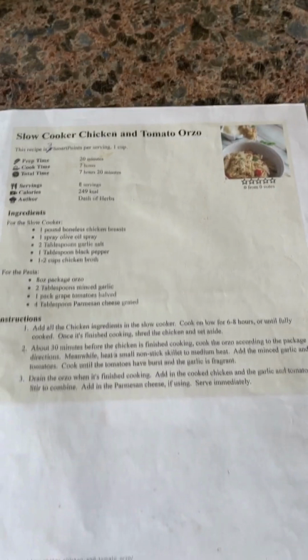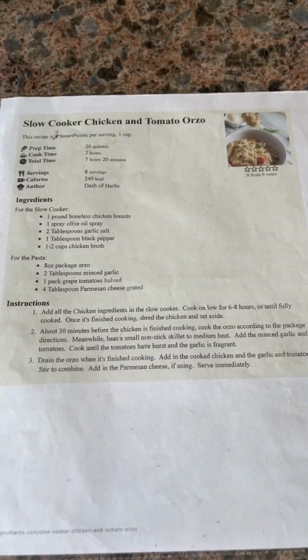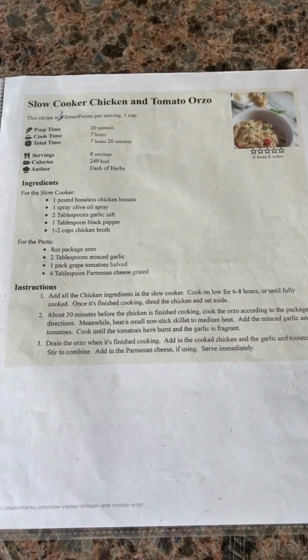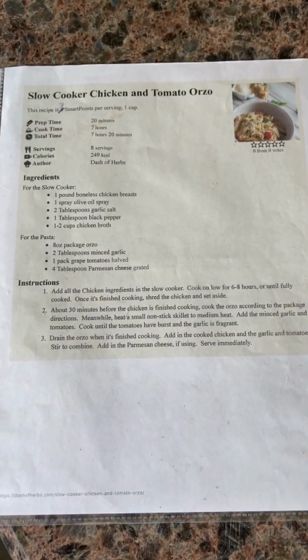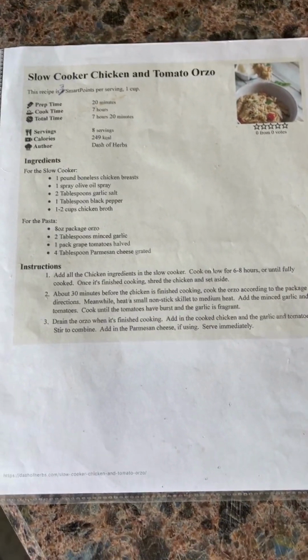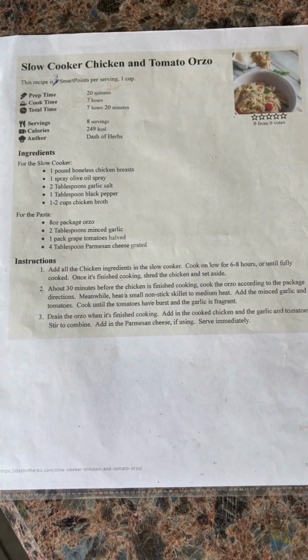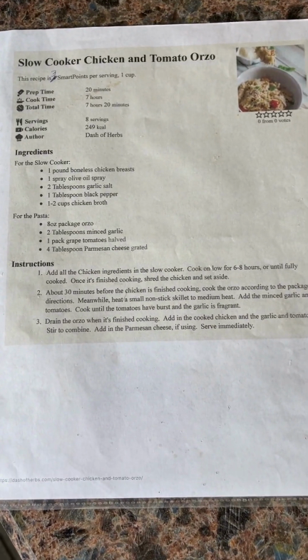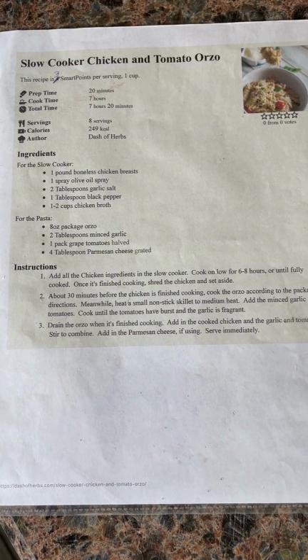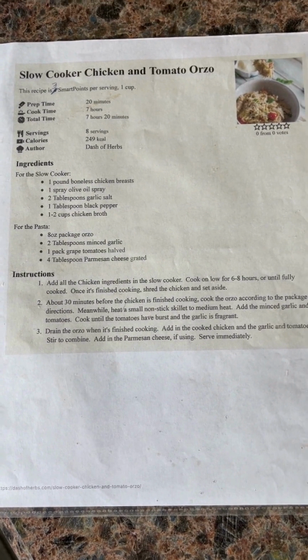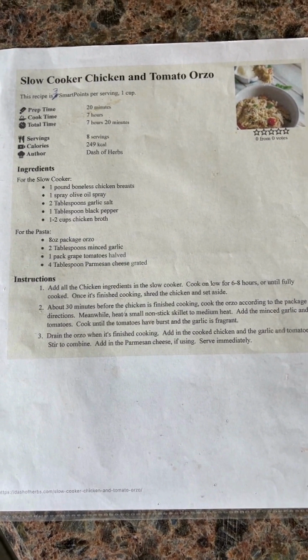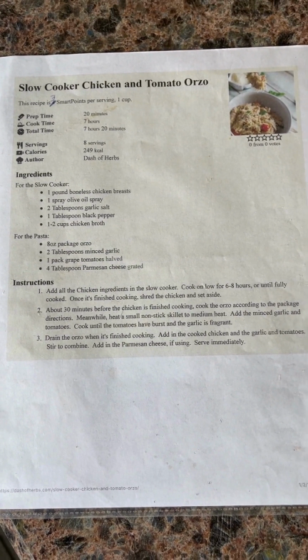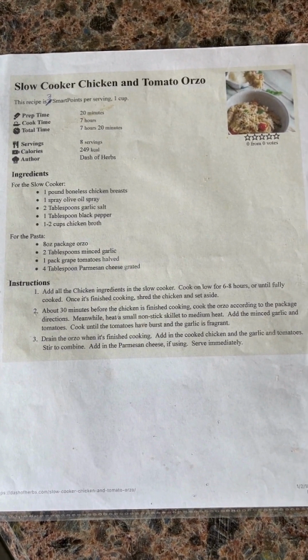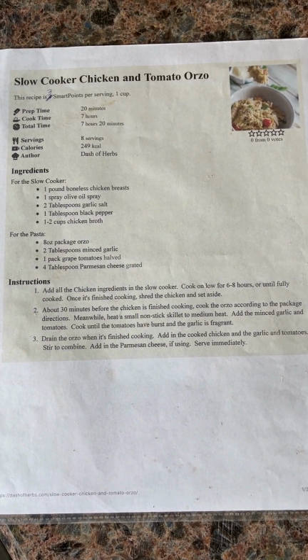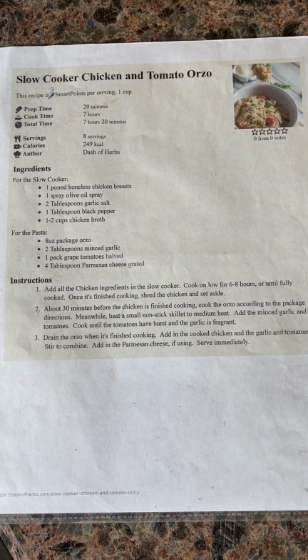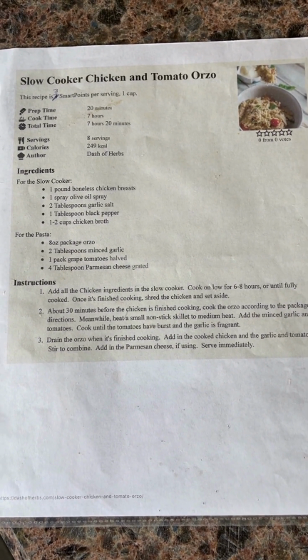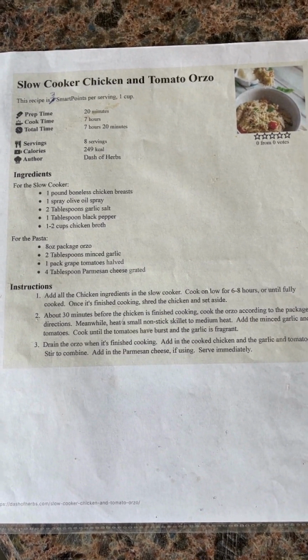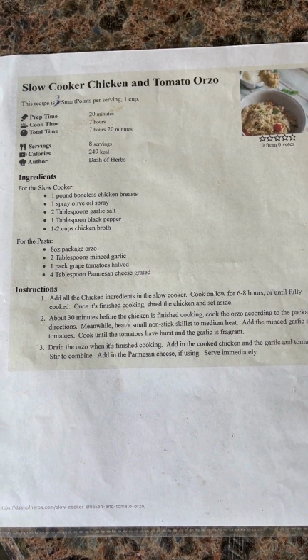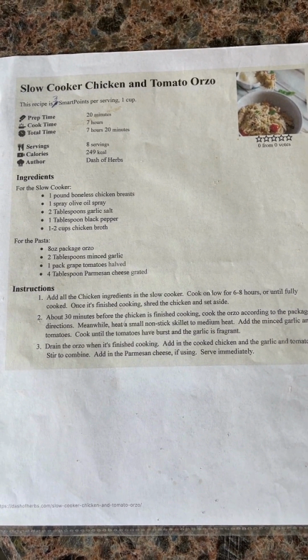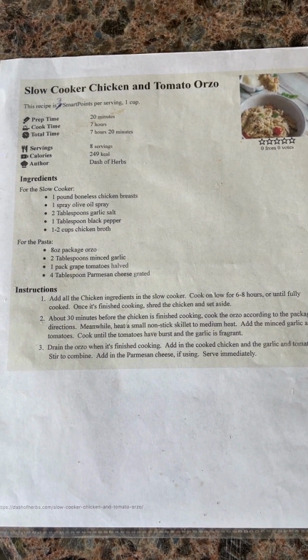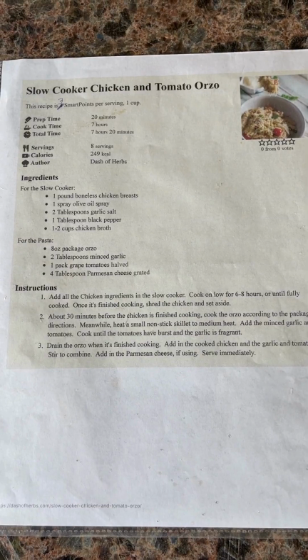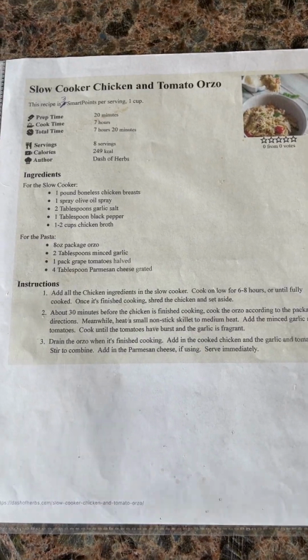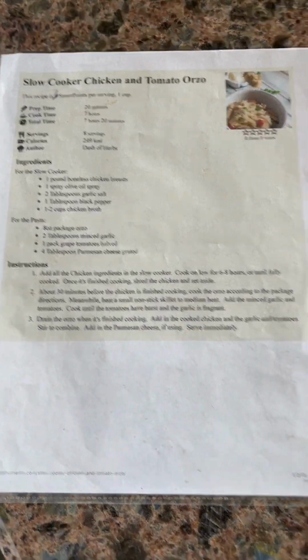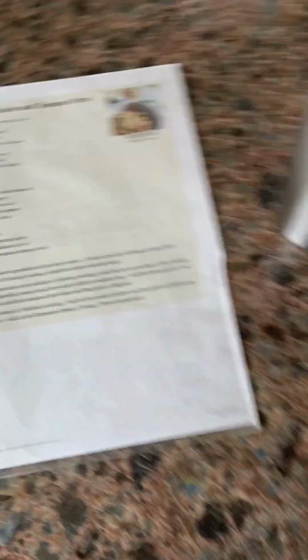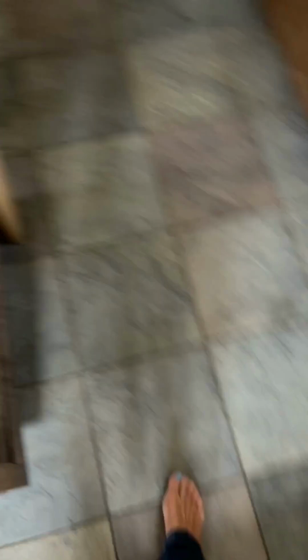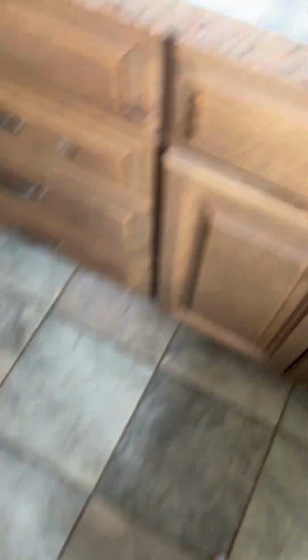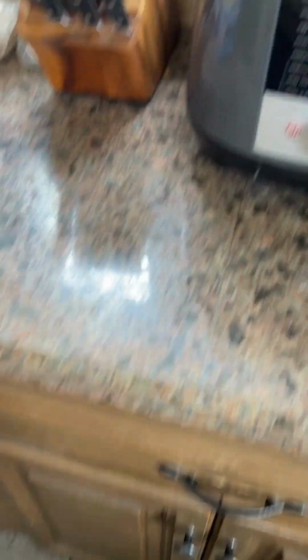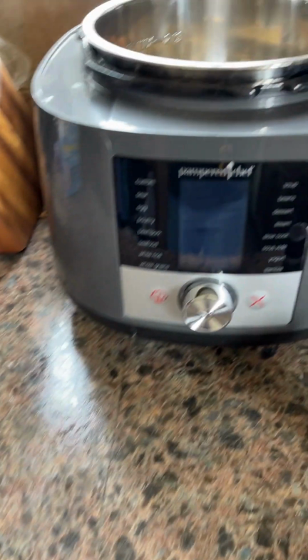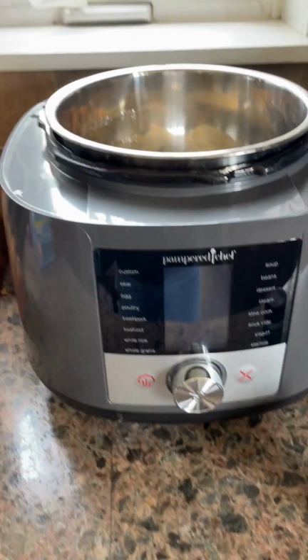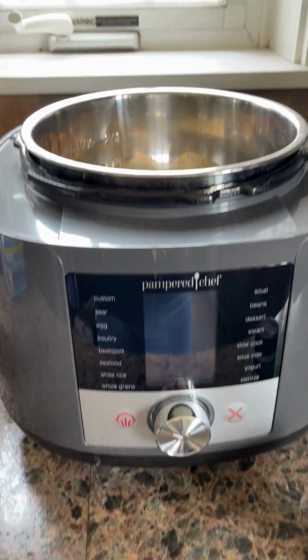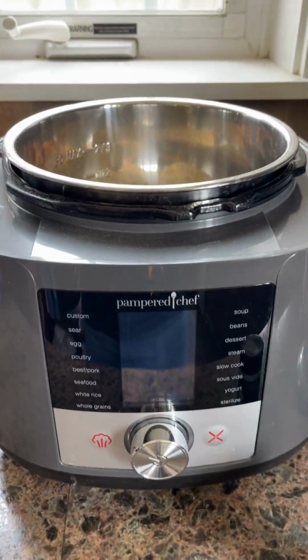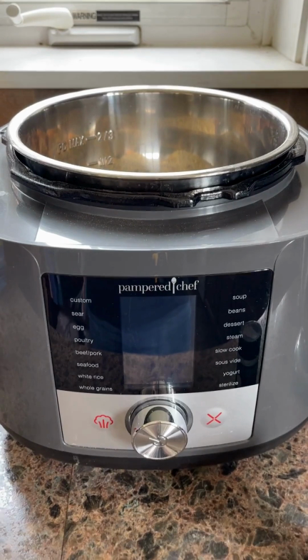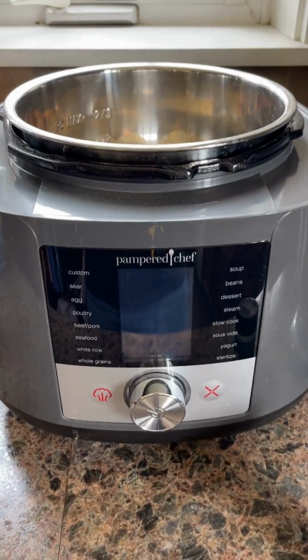Hey everybody, I'm making supper this morning — it'll be ready tonight. This is one of my favorite recipes: slow cooker chicken and tomato orzo, and I'm doing it in my deluxe multi cooker using the crock pot setting.